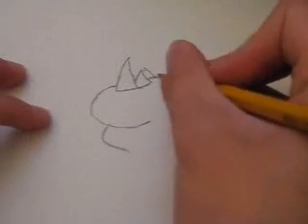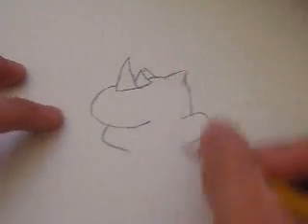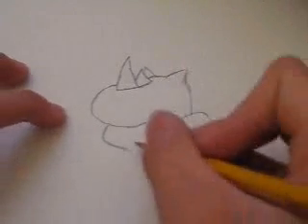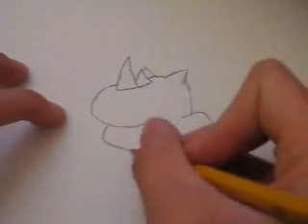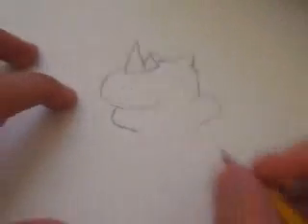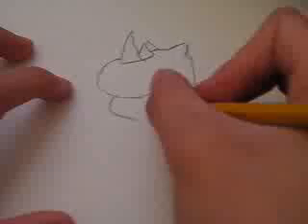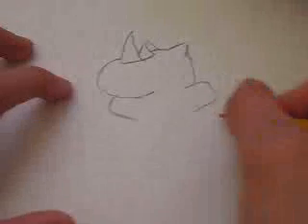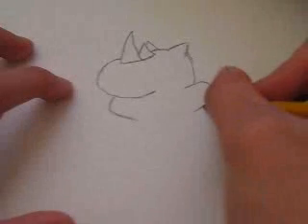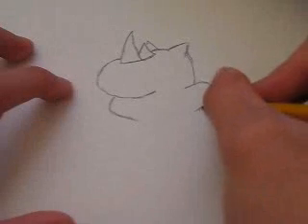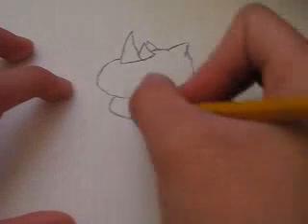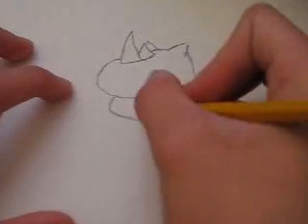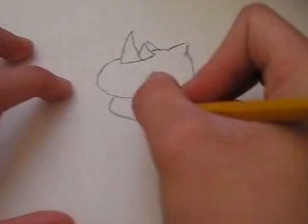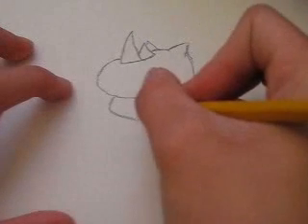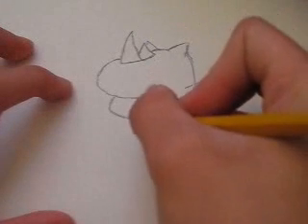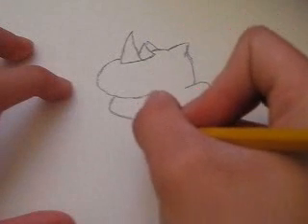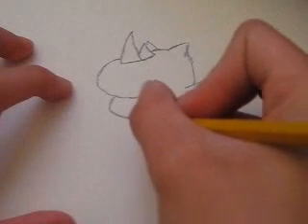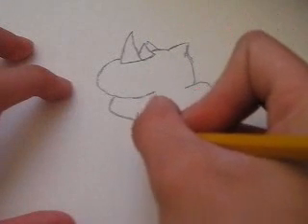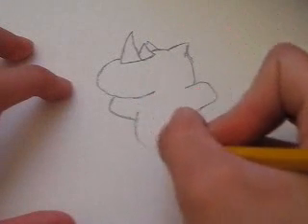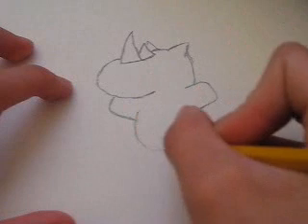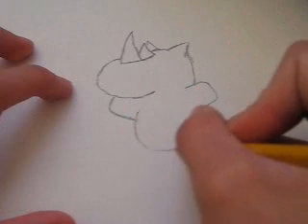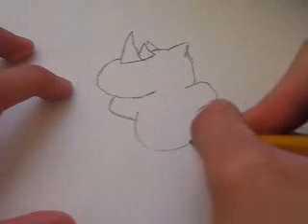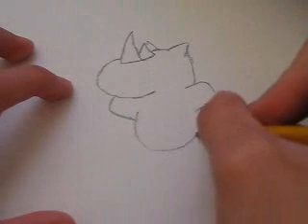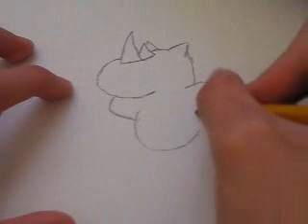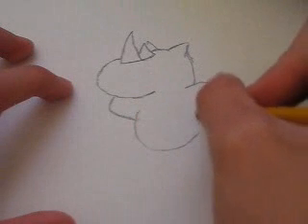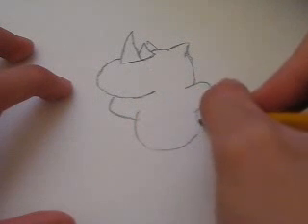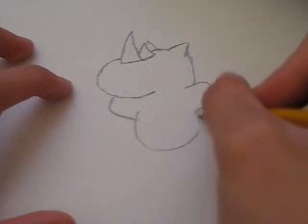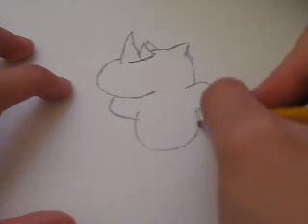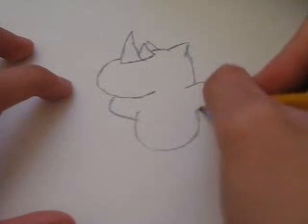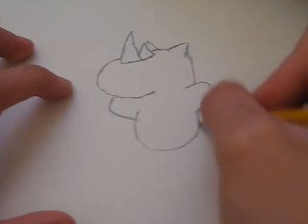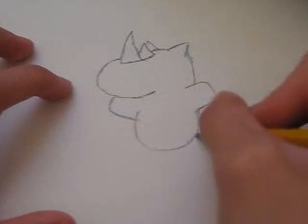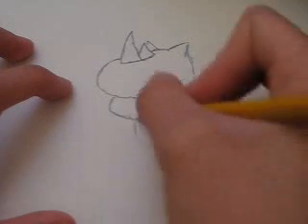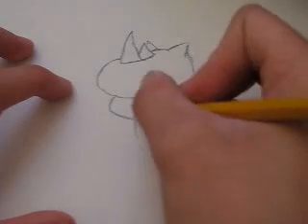Next, you want to draw its stomach, so from here you want to draw a circle. Don't make it too big — just connect it with the other arm.